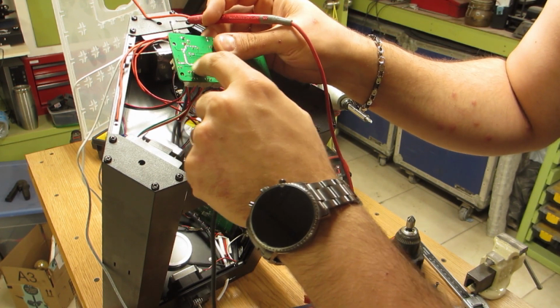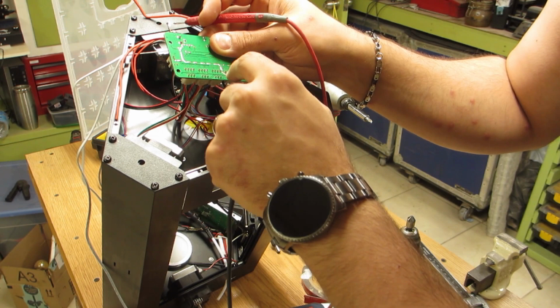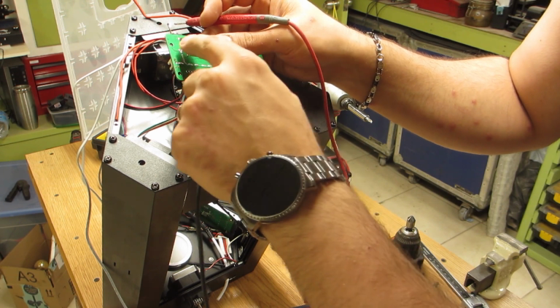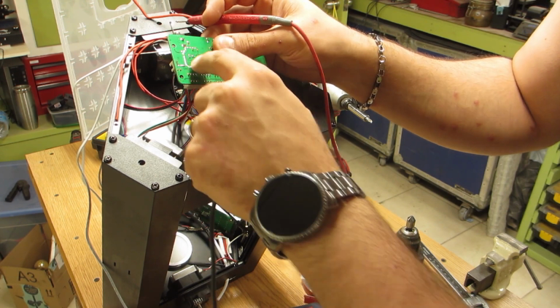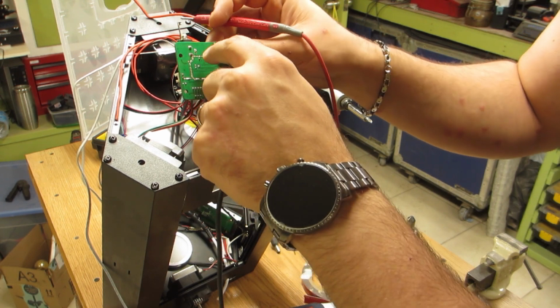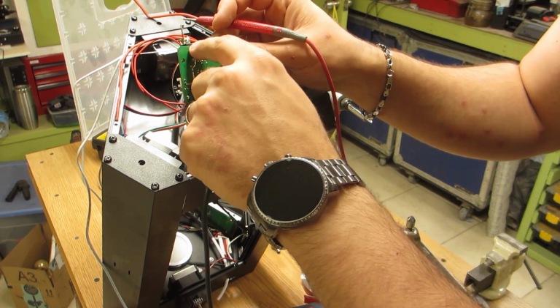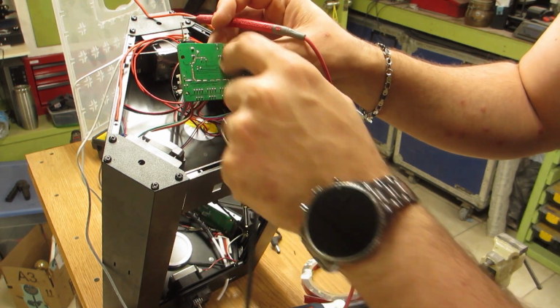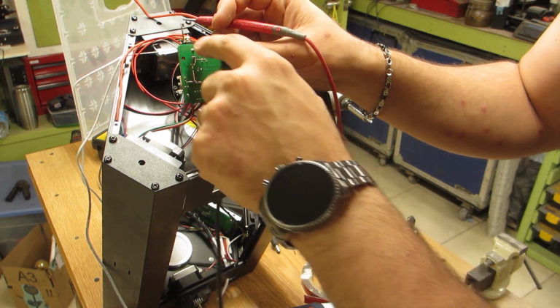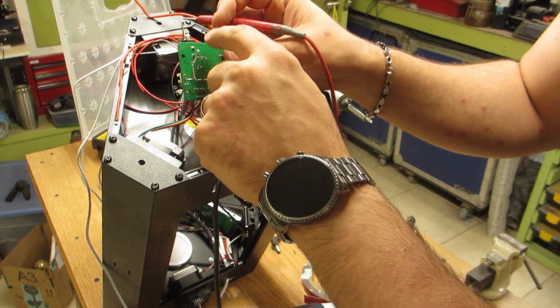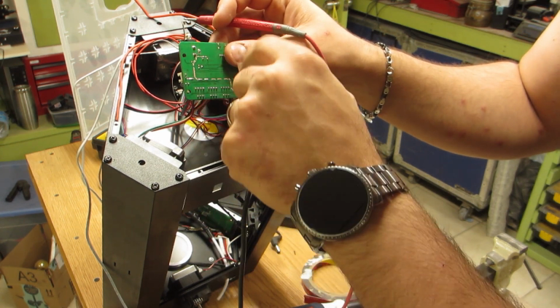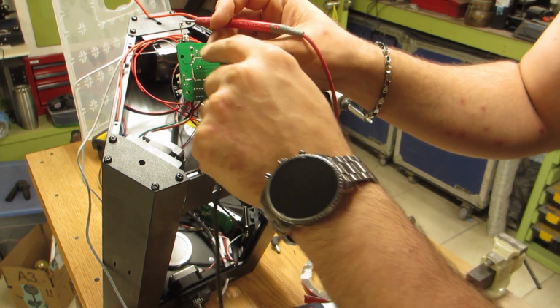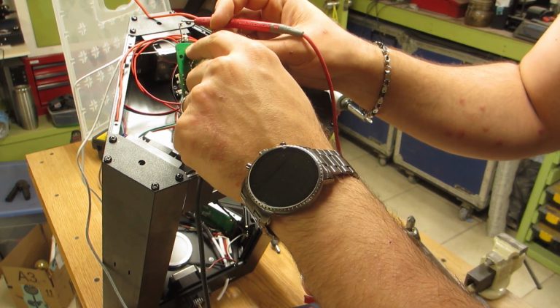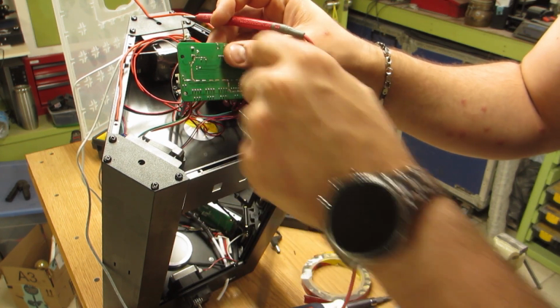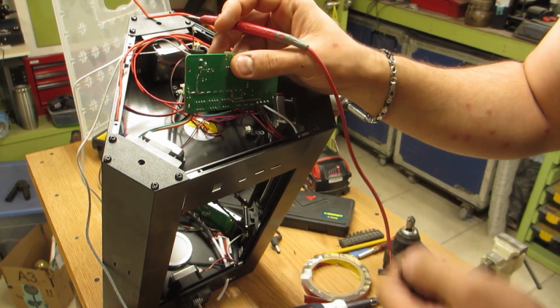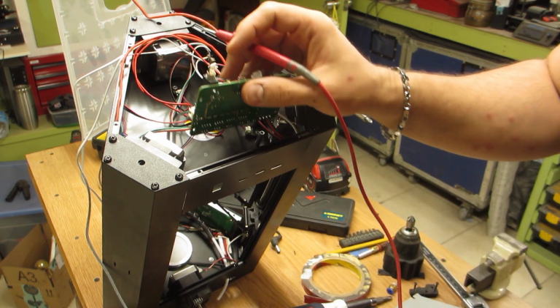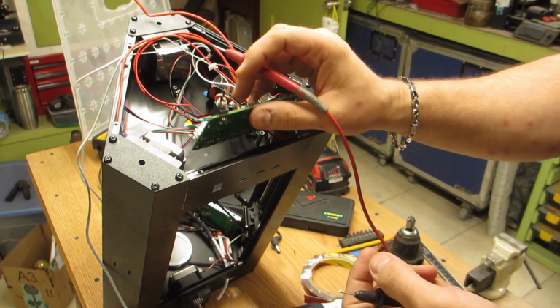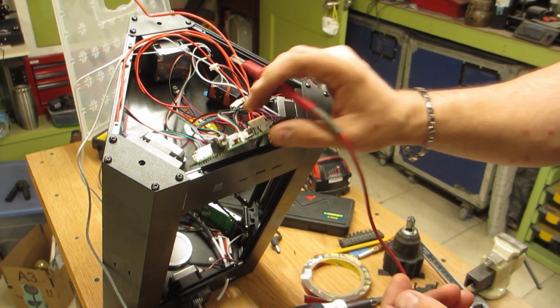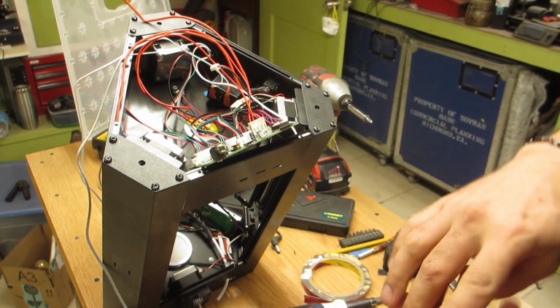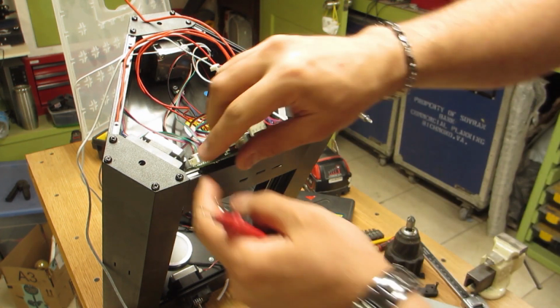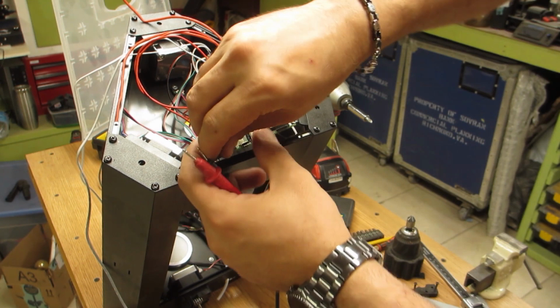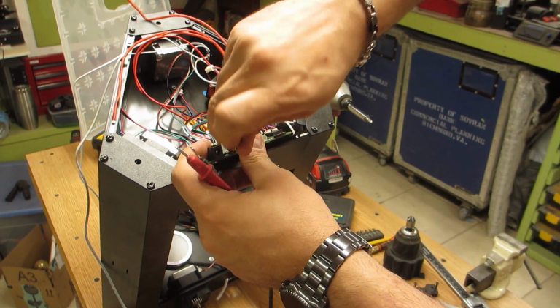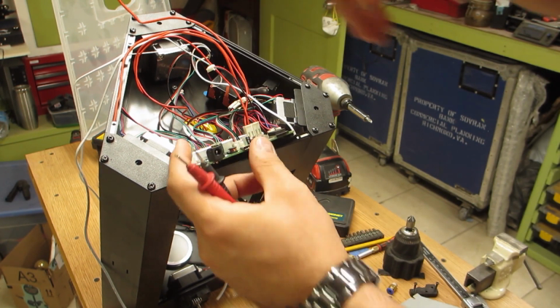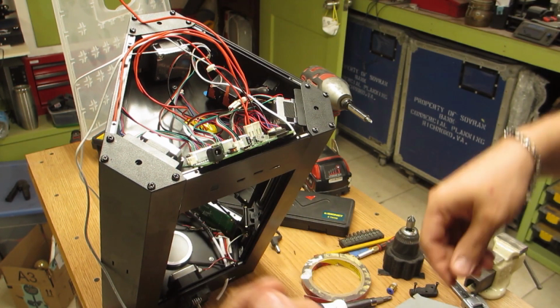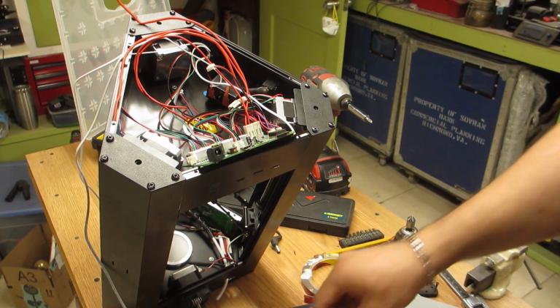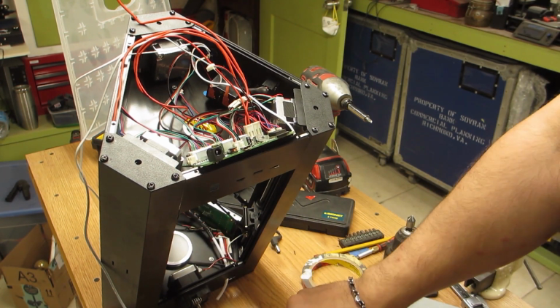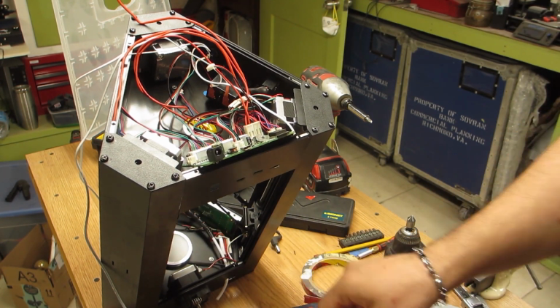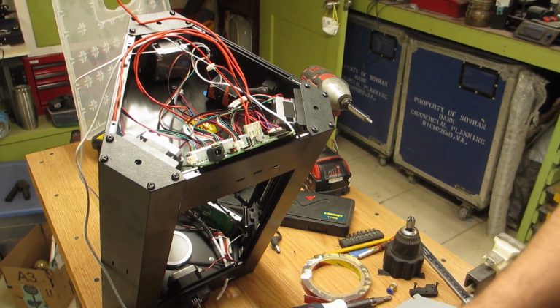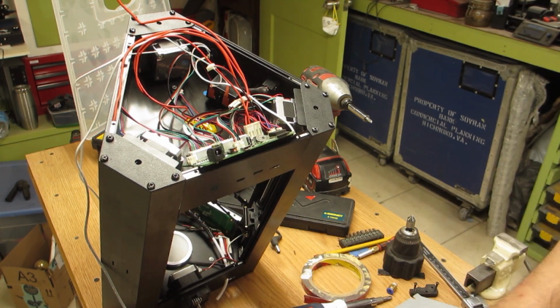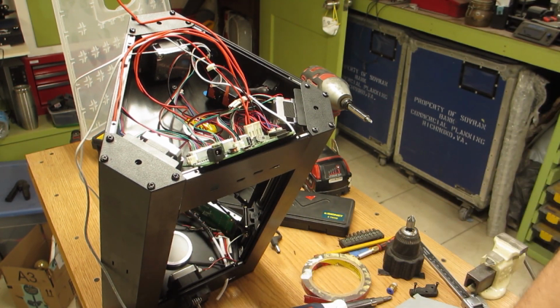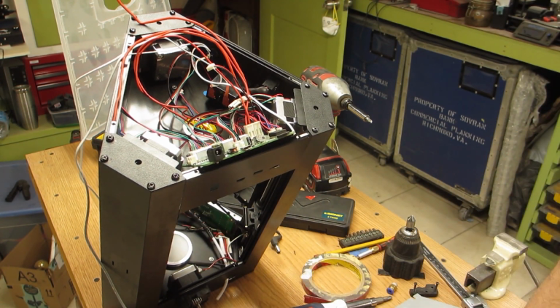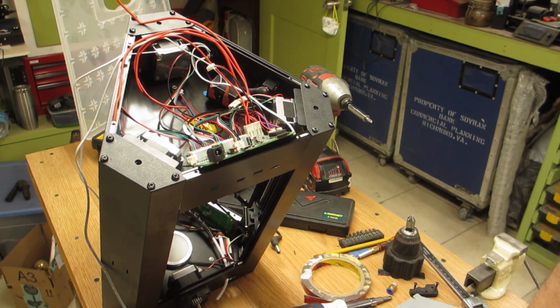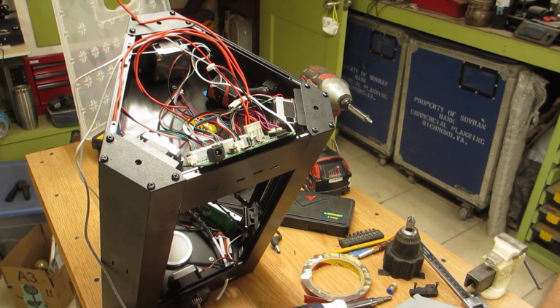This trace over here is the positive and this one over here is the negative. Time to solder.